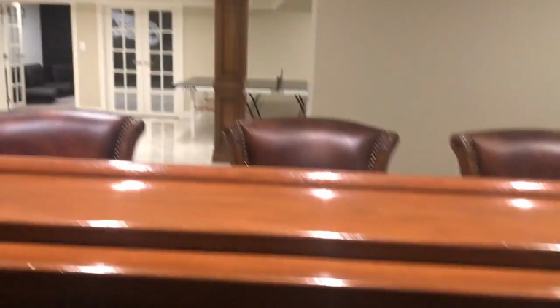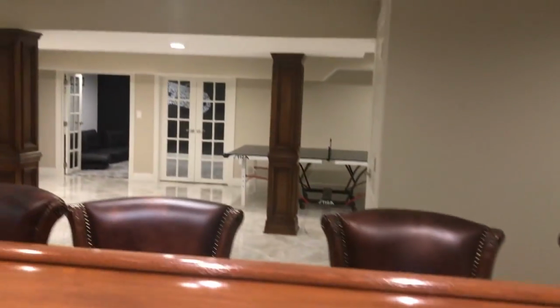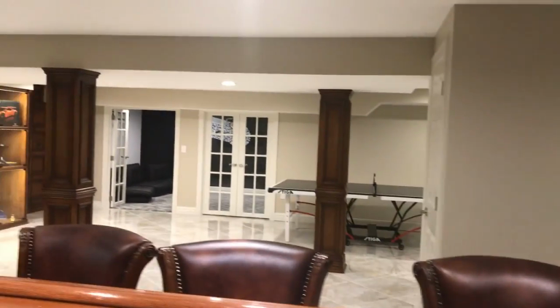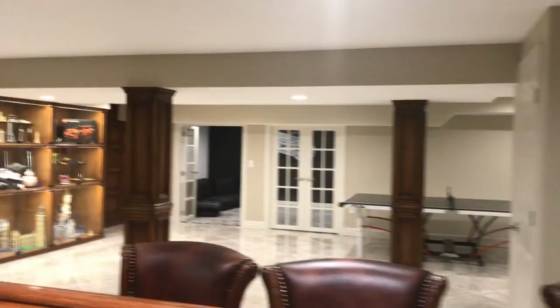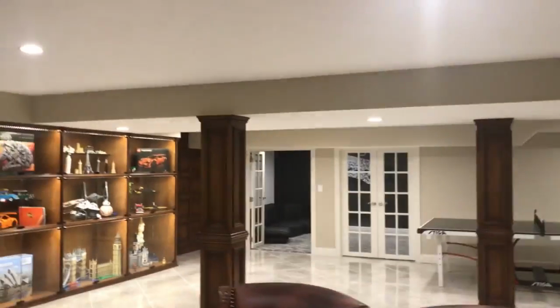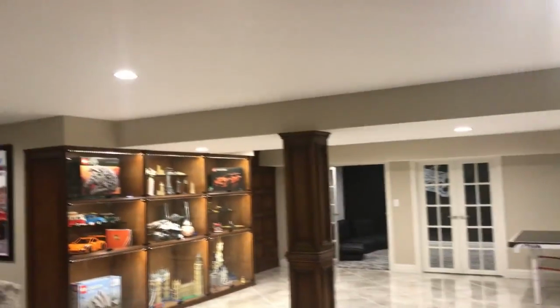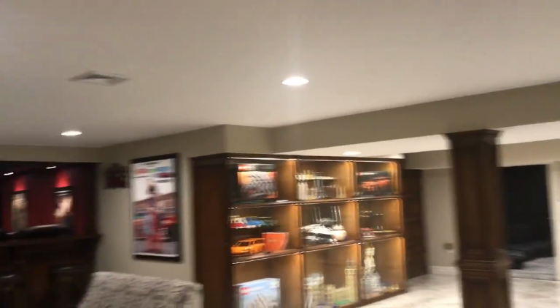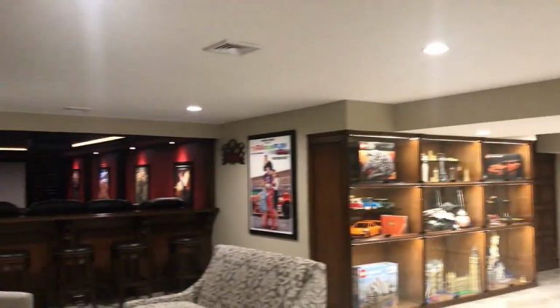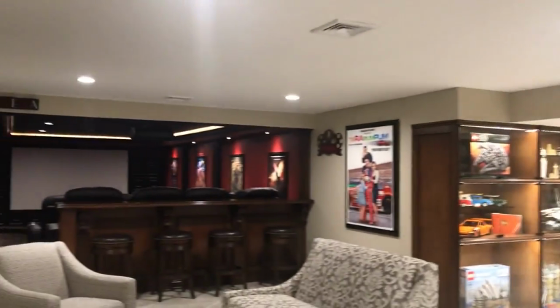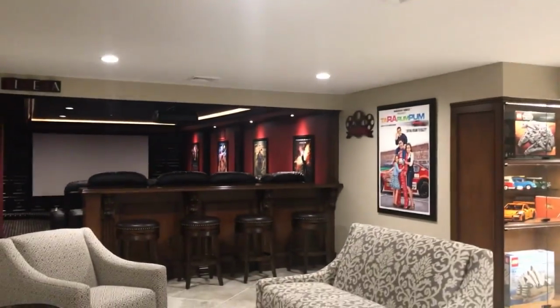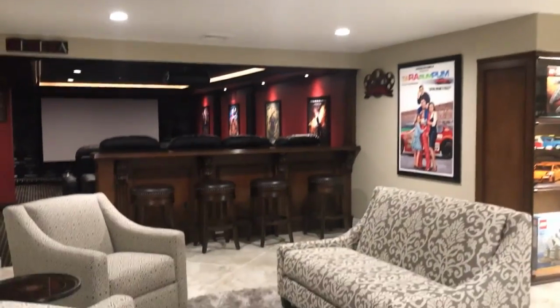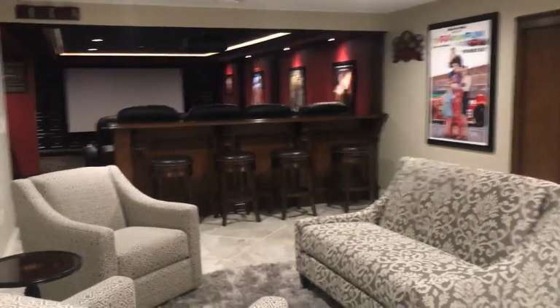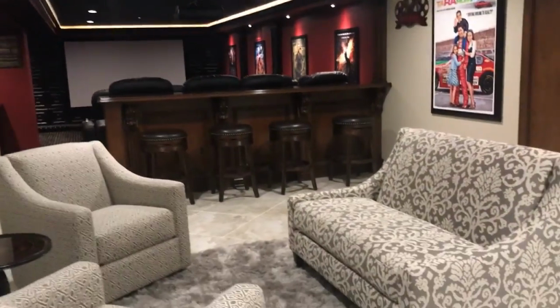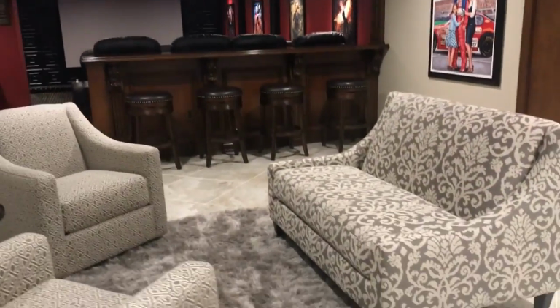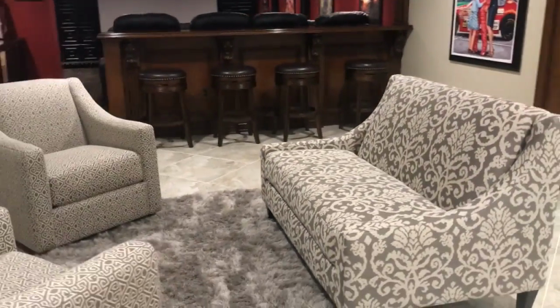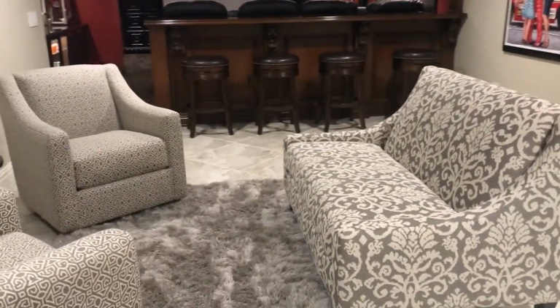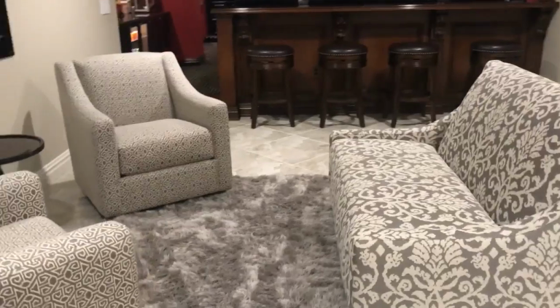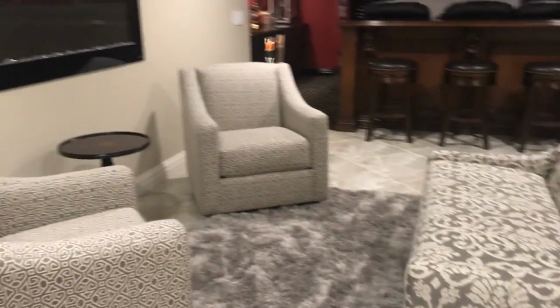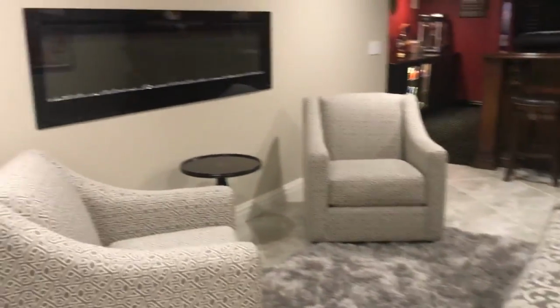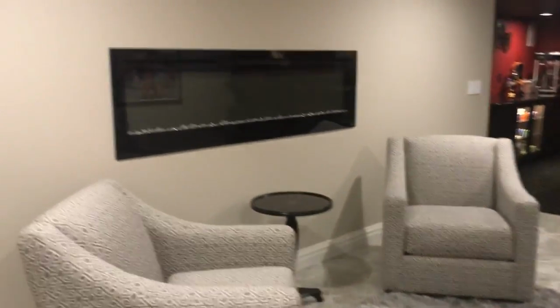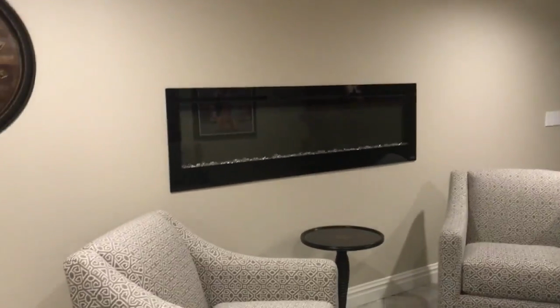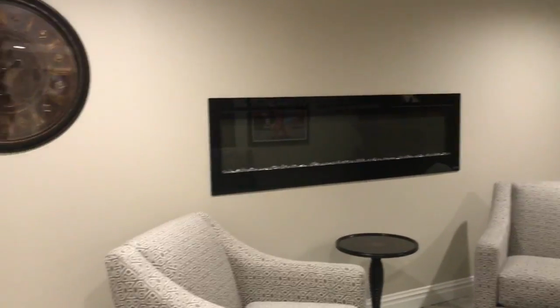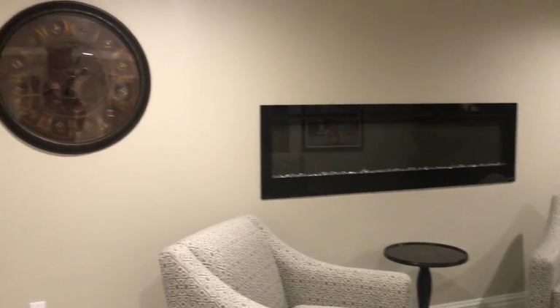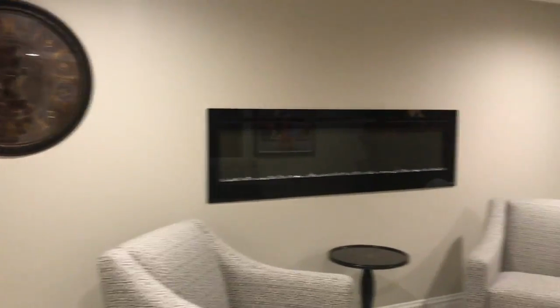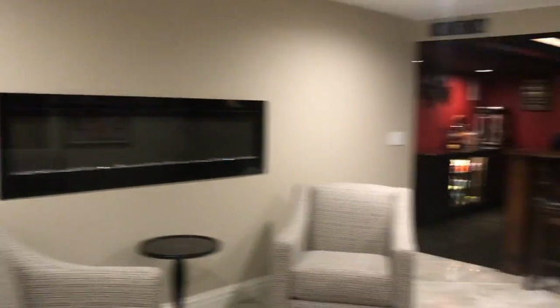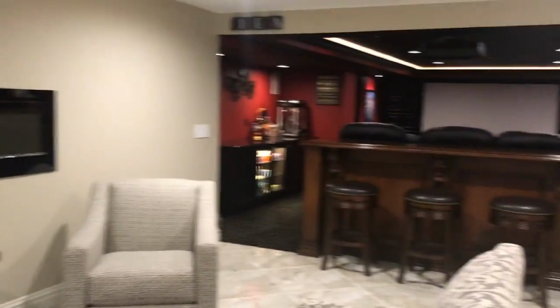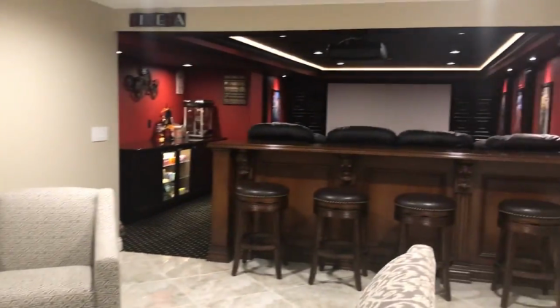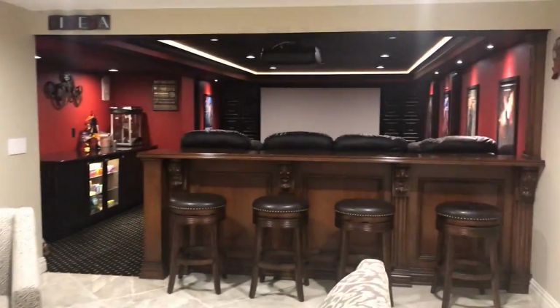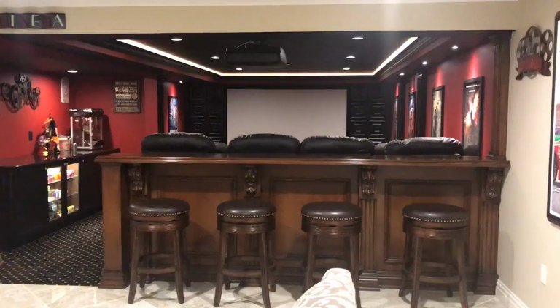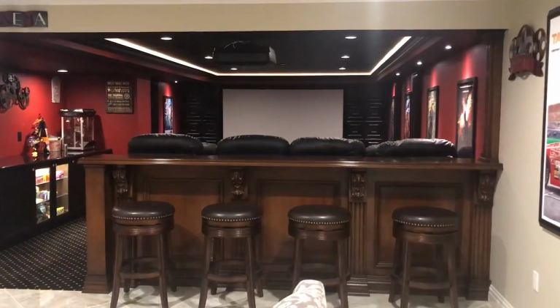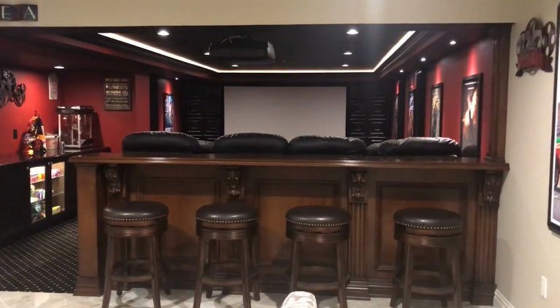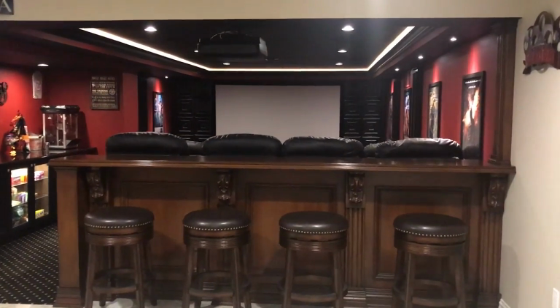So you can get a good view of how big and wide open this basement is. Over here we have the seating area with a fireplace, which is super cool — I actually should have turned that on. And right next to that is the open theater.